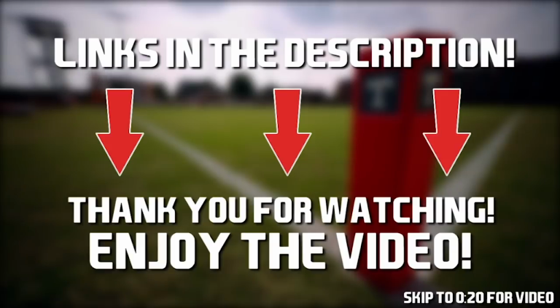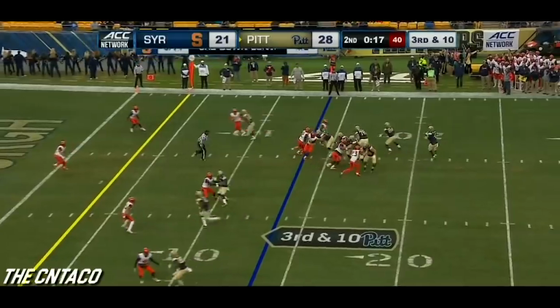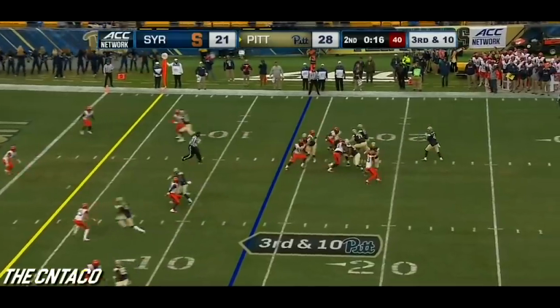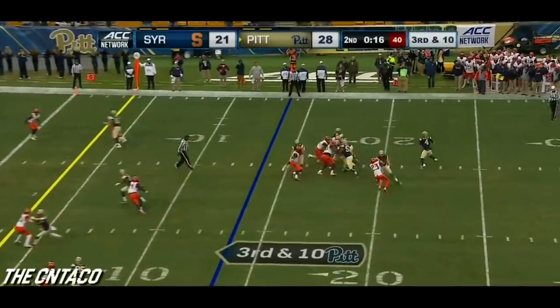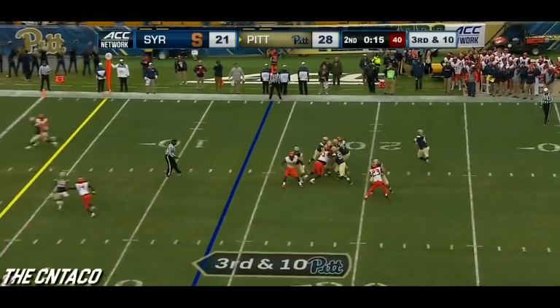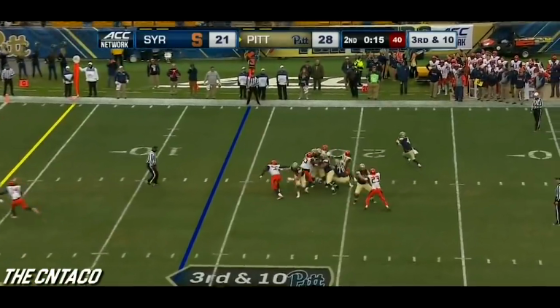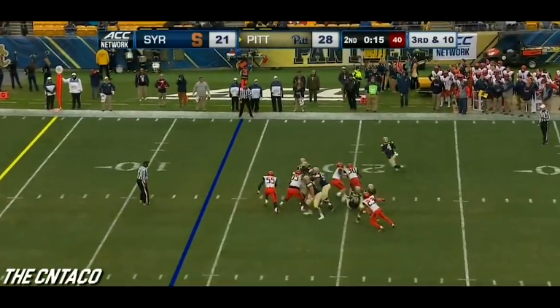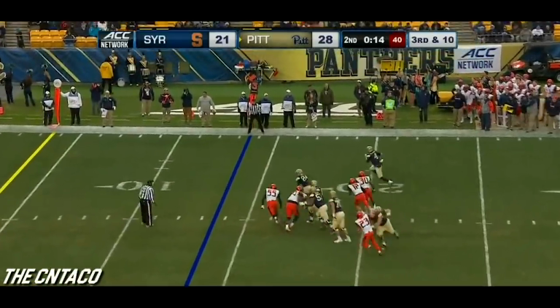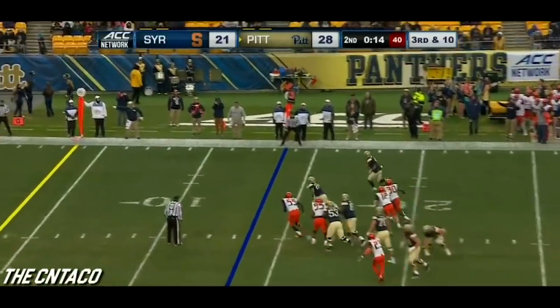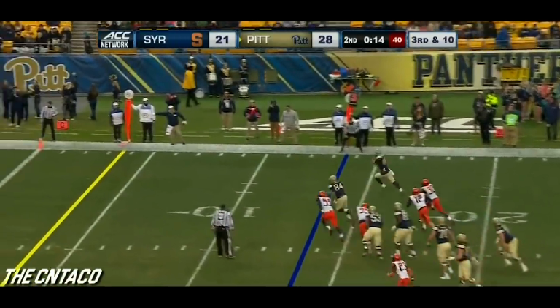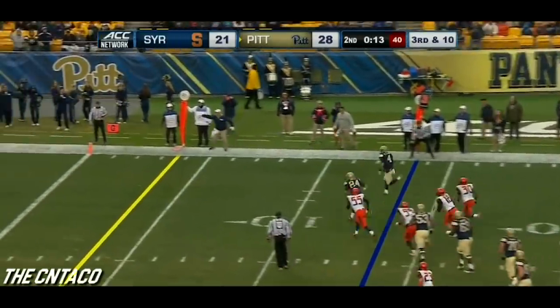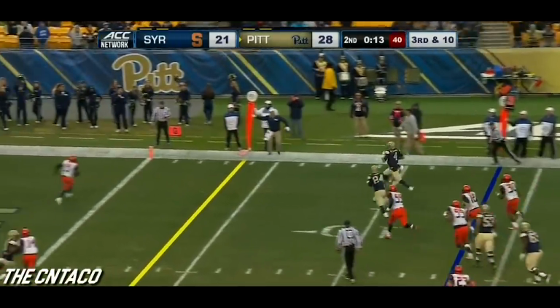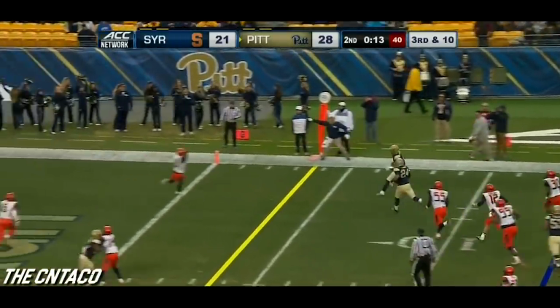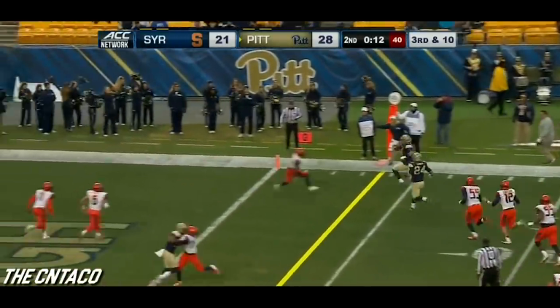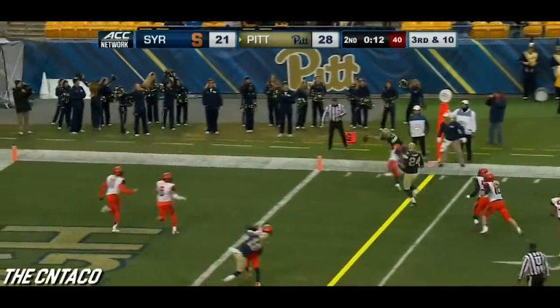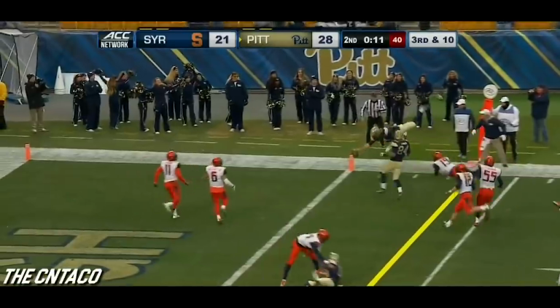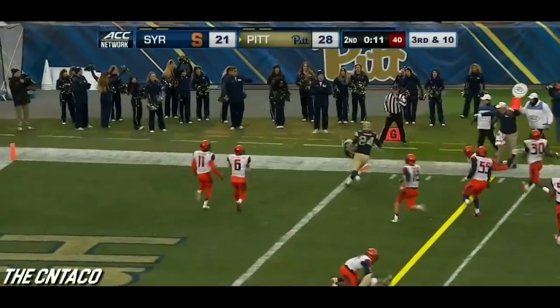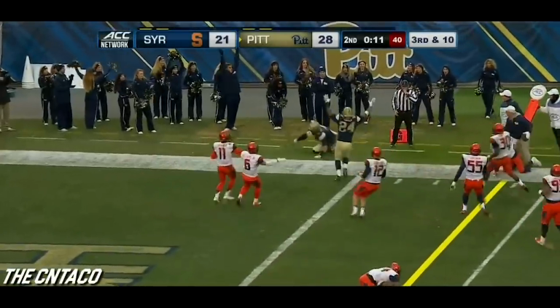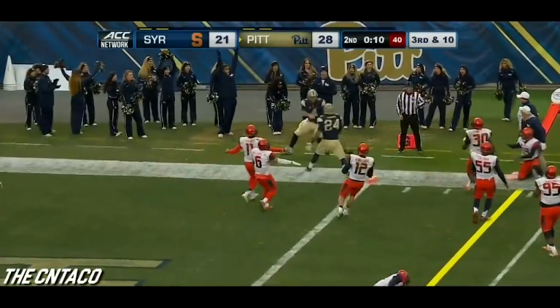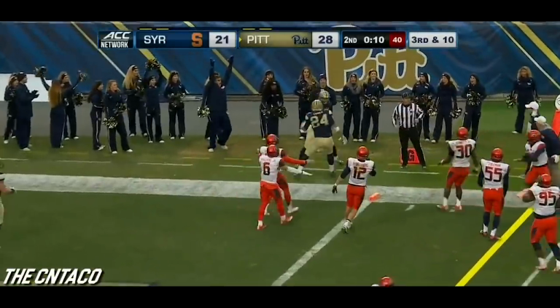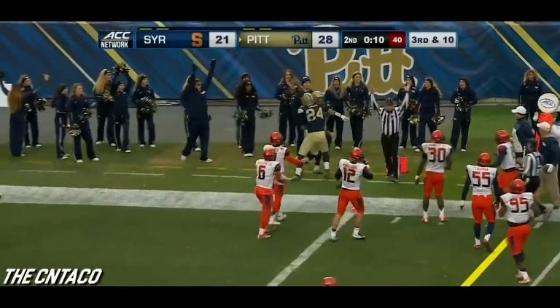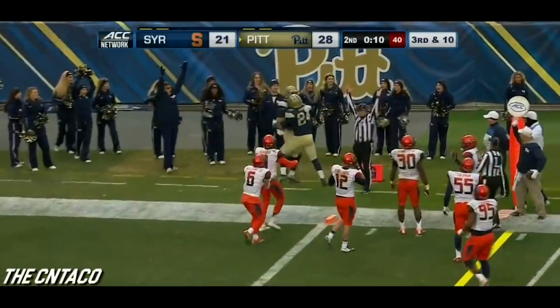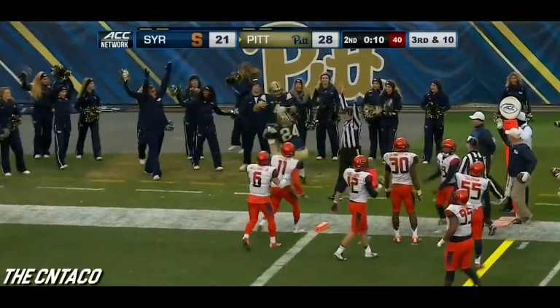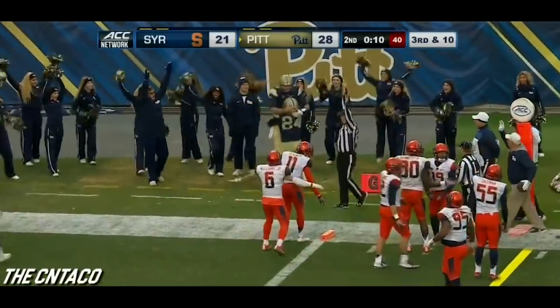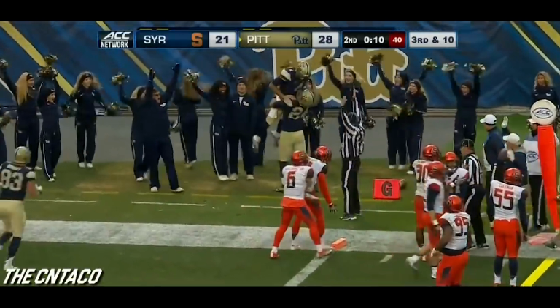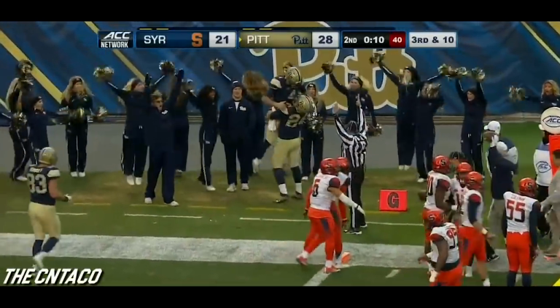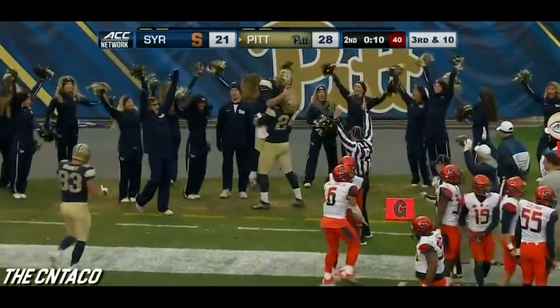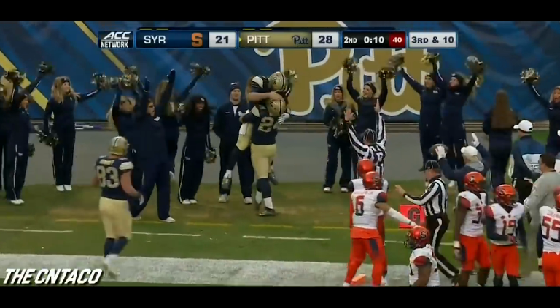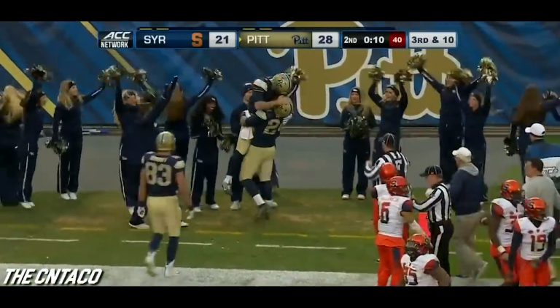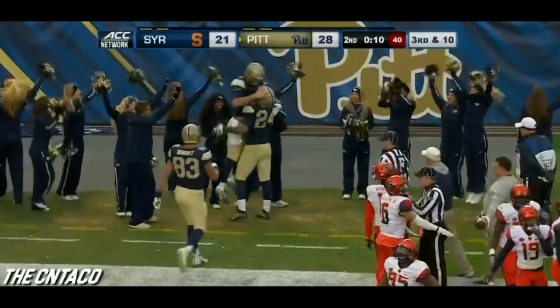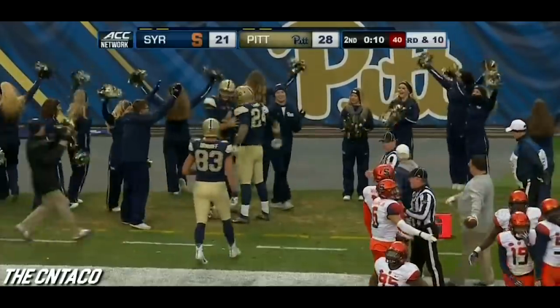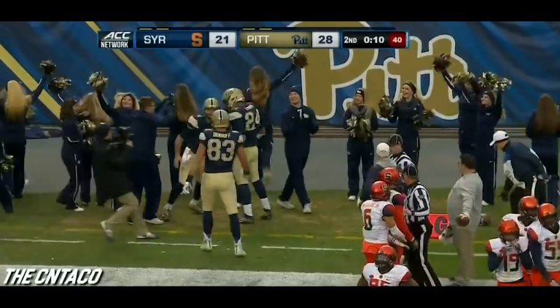Into the end zone, see what Peterman does — he's got room to run. Nathan Peterman stretching the ball out and he scored. Nathan Peterman with a touchdown for the Panthers.